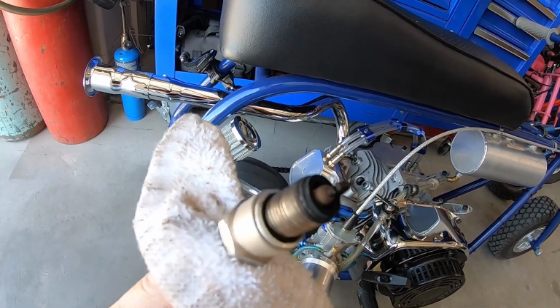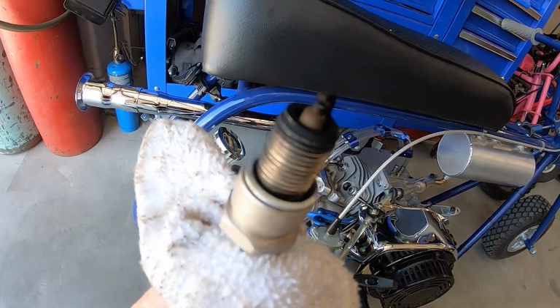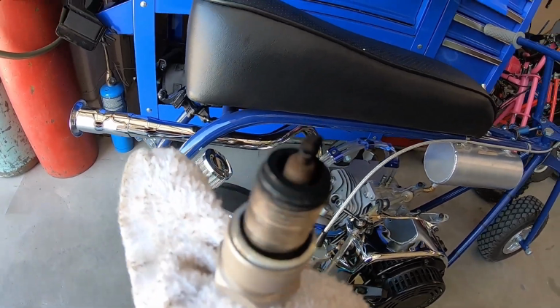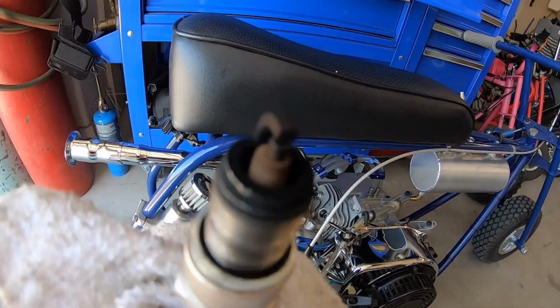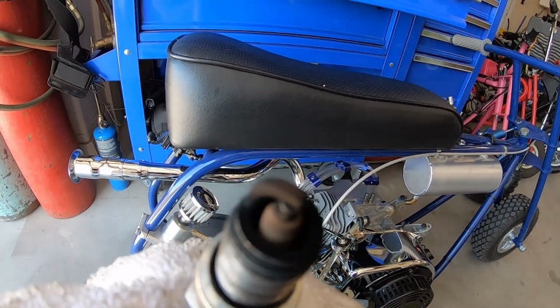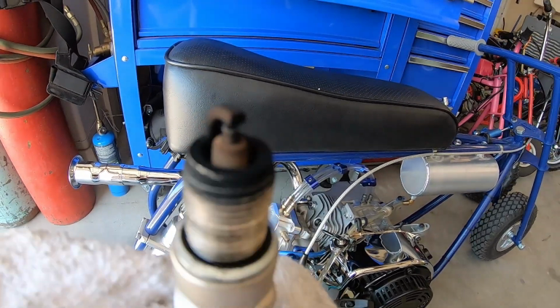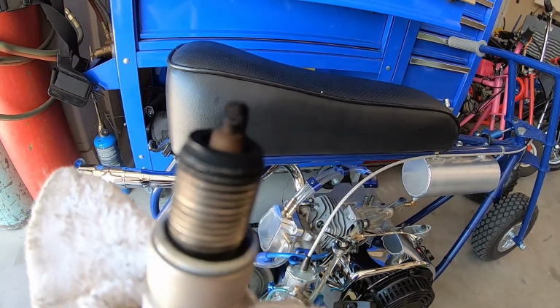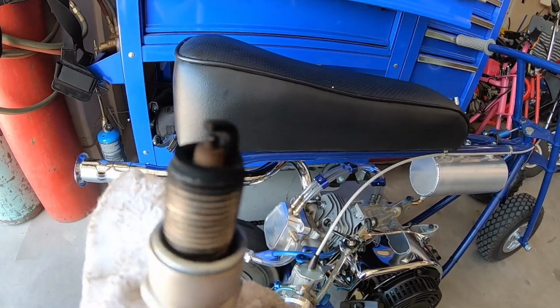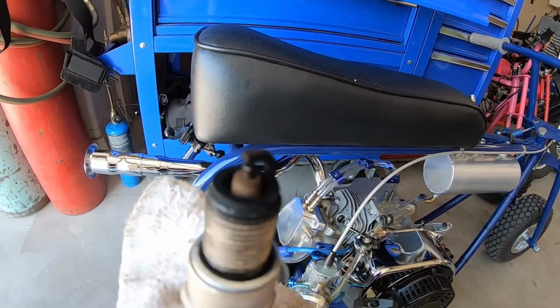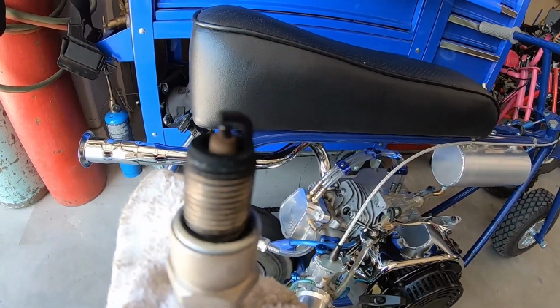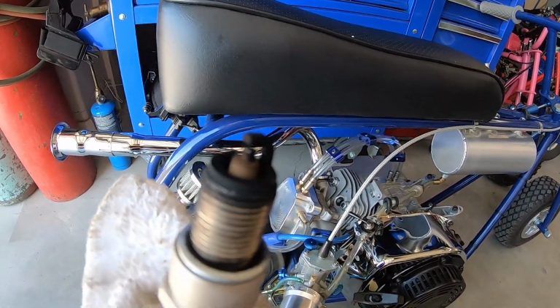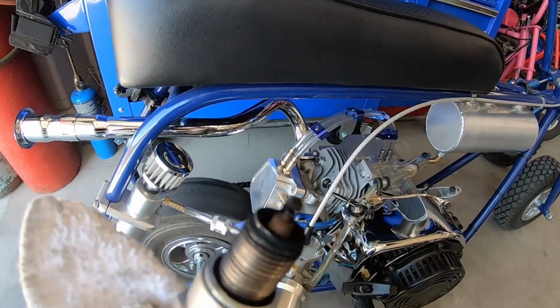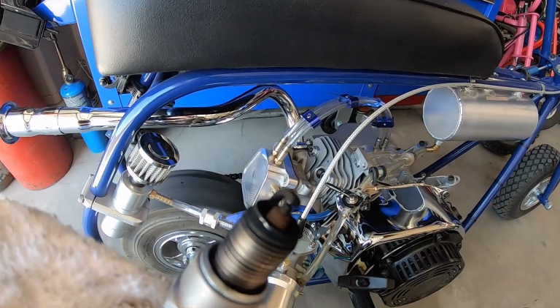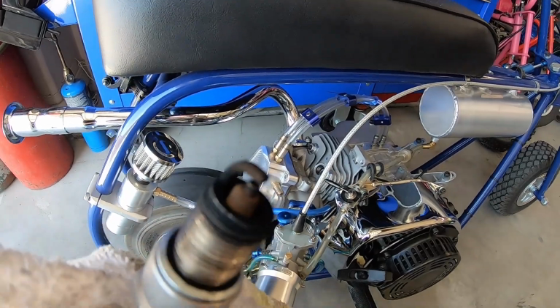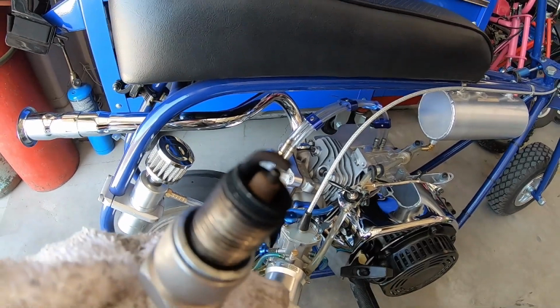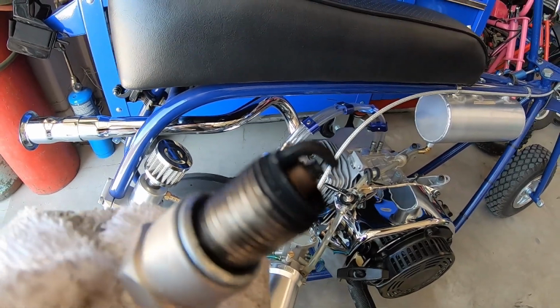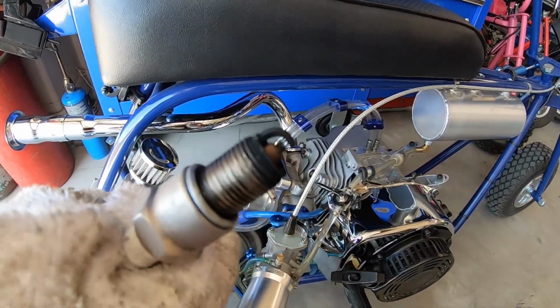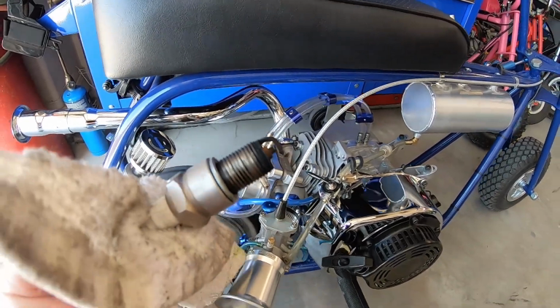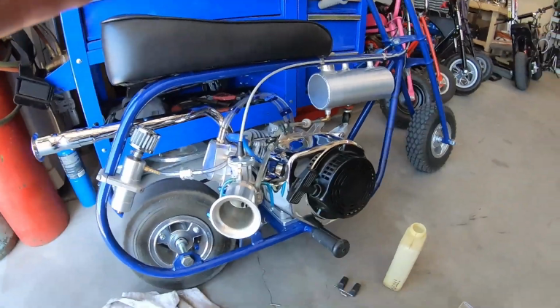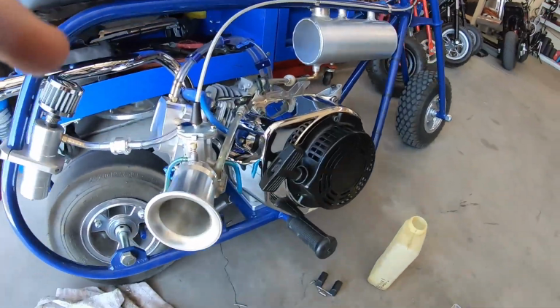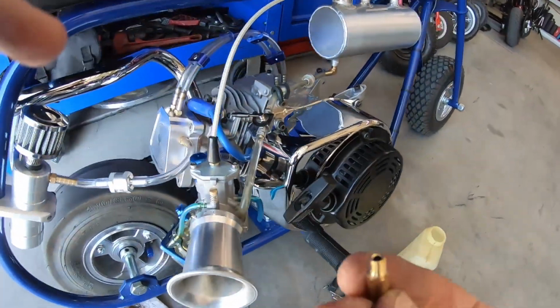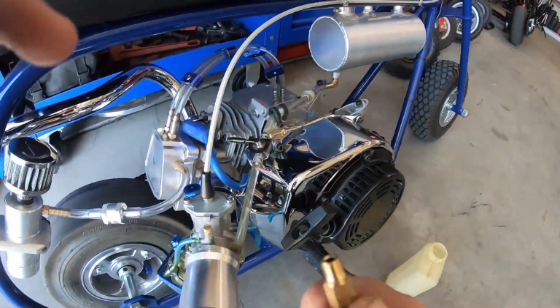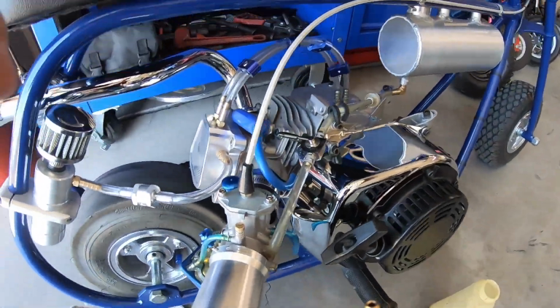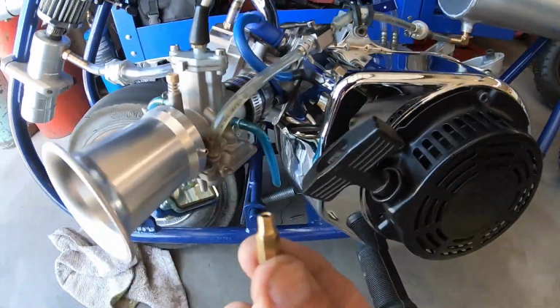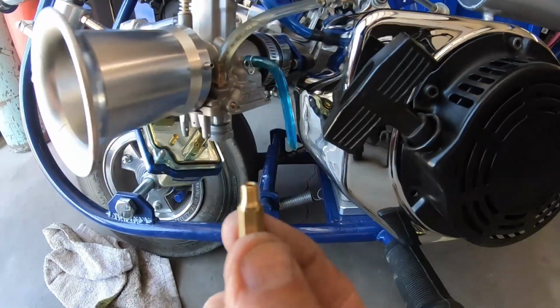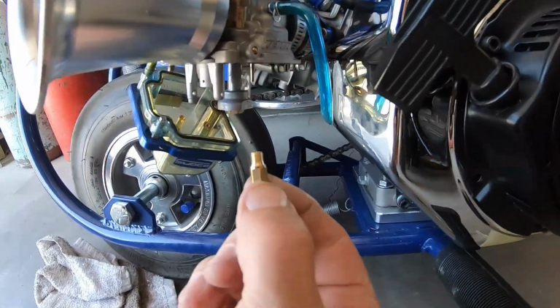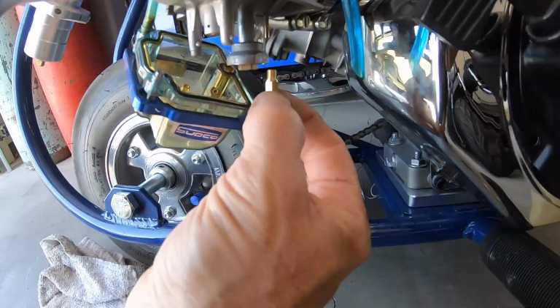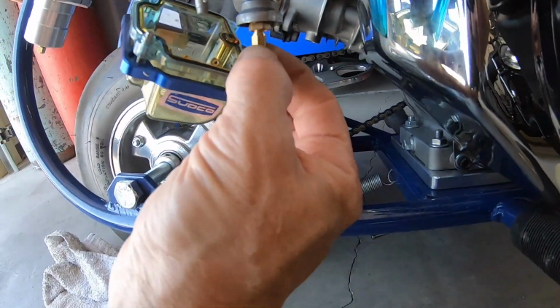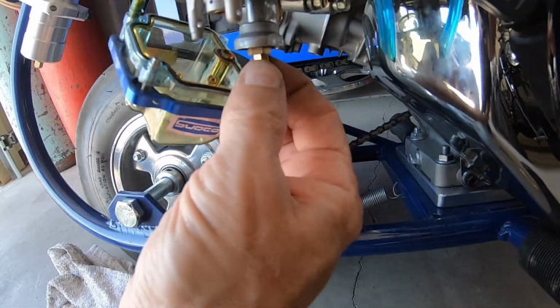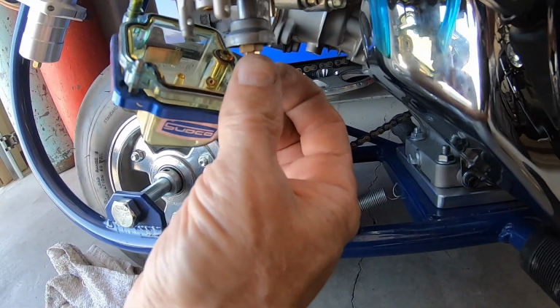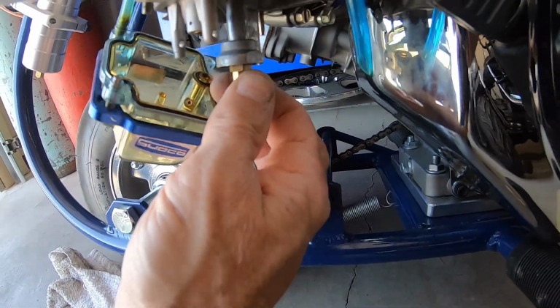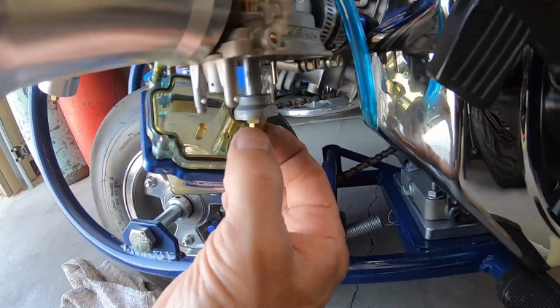At a lower elevation a 120 would probably be perfect, but up here you definitely need to use a smaller jet a lot of times. So I'll throw a 115 back in here and see if that helps it out.